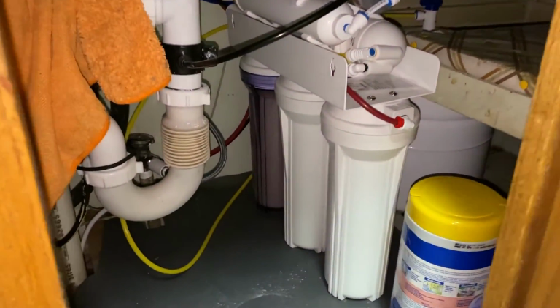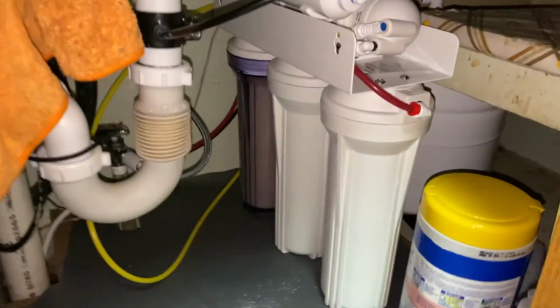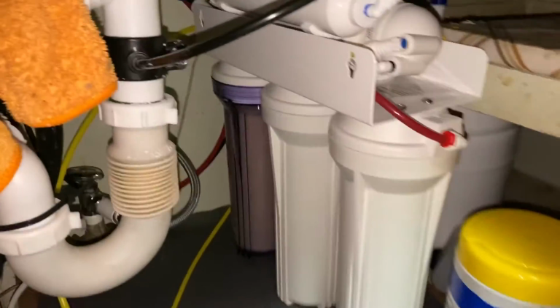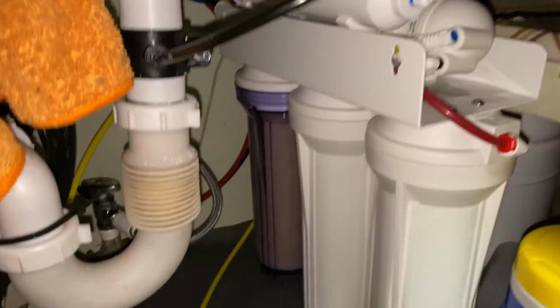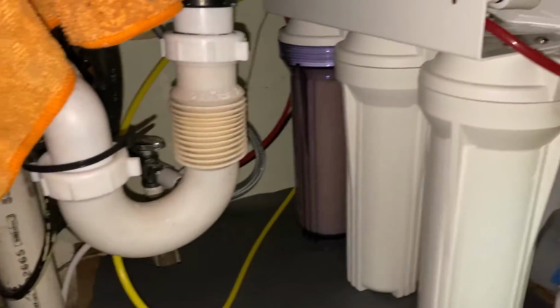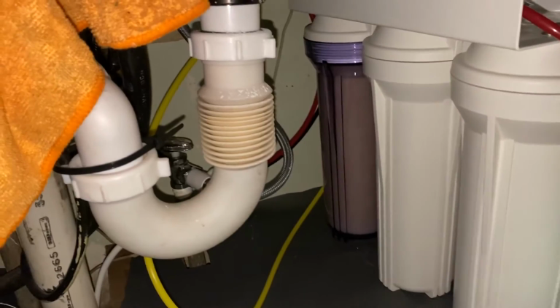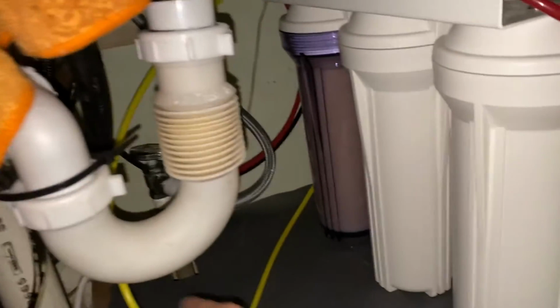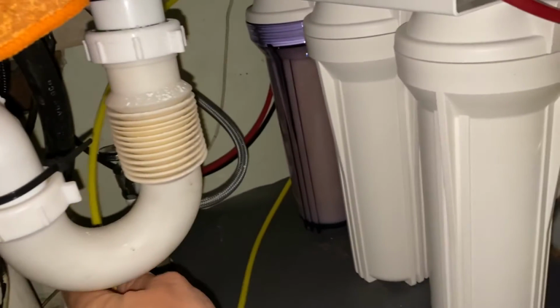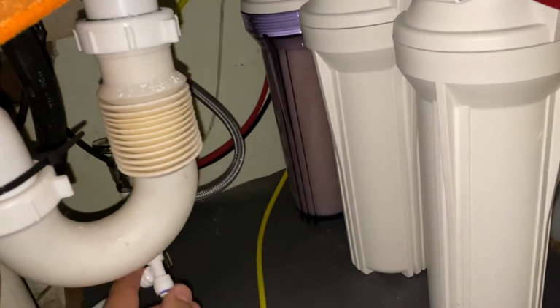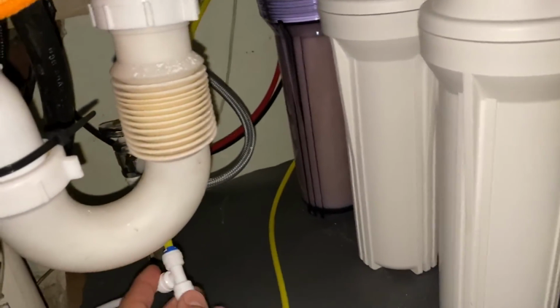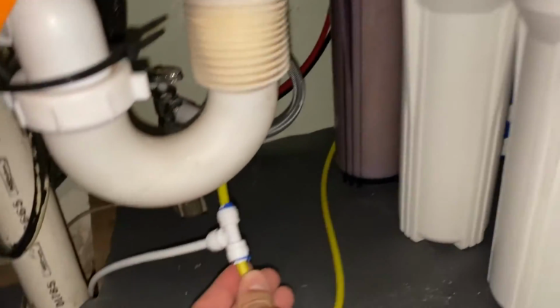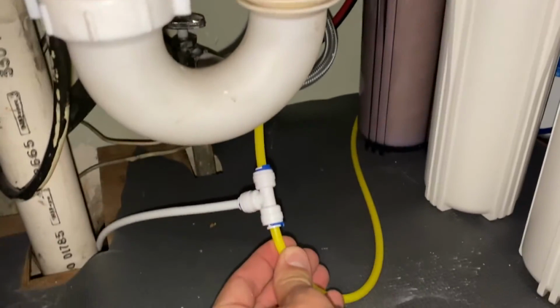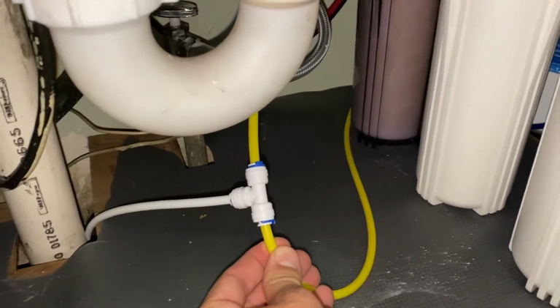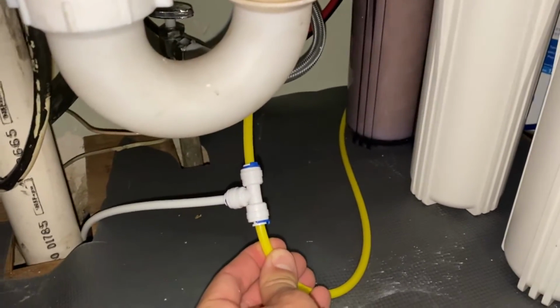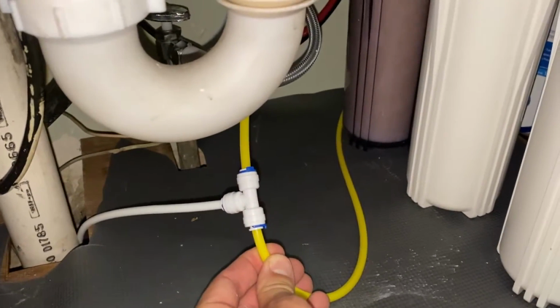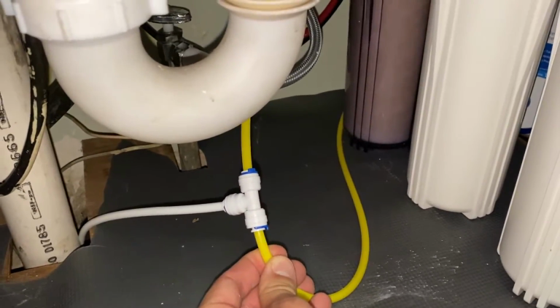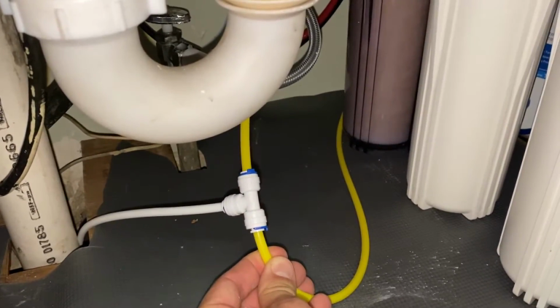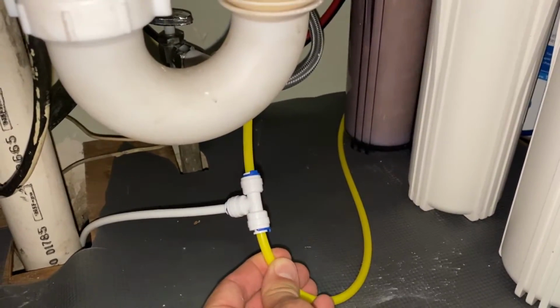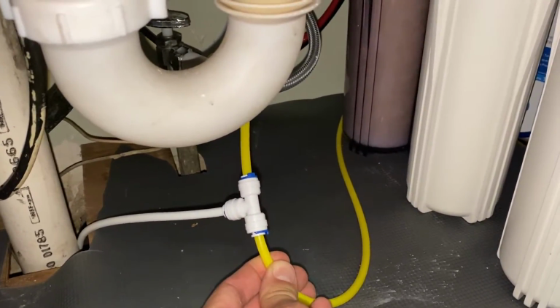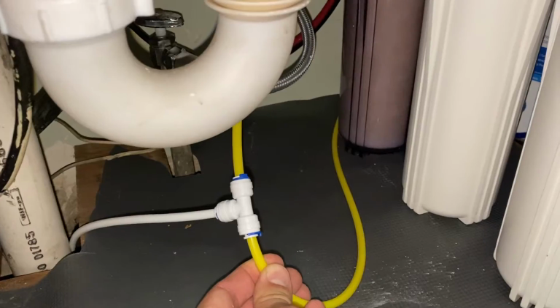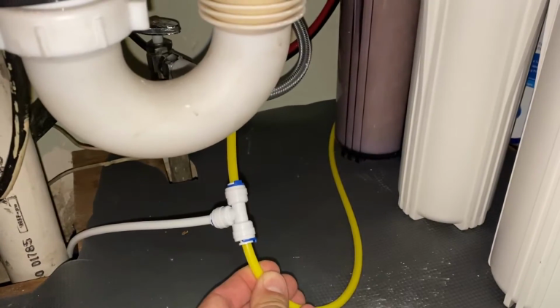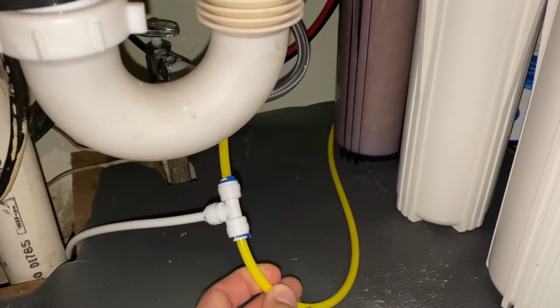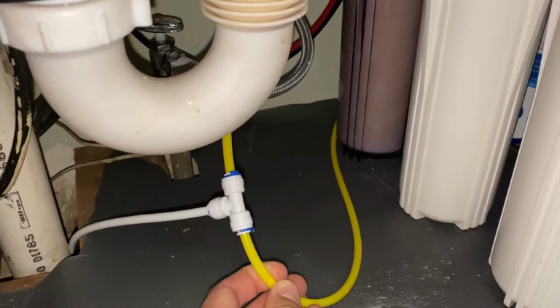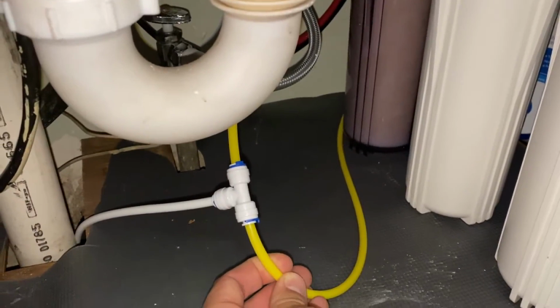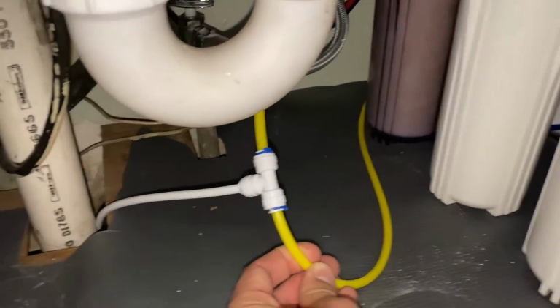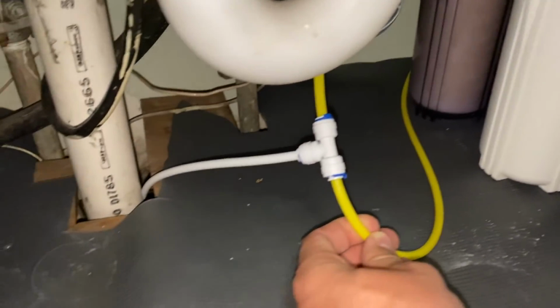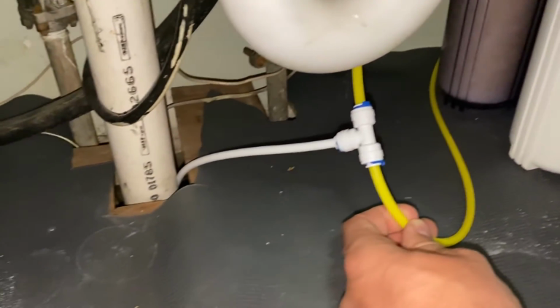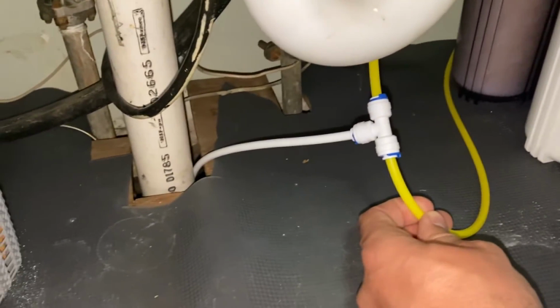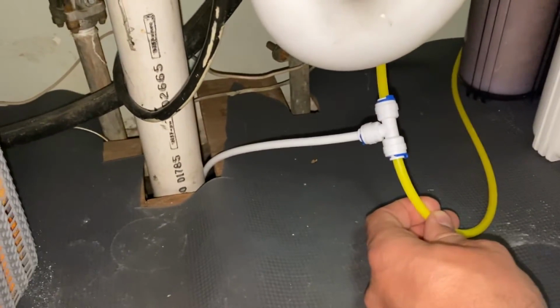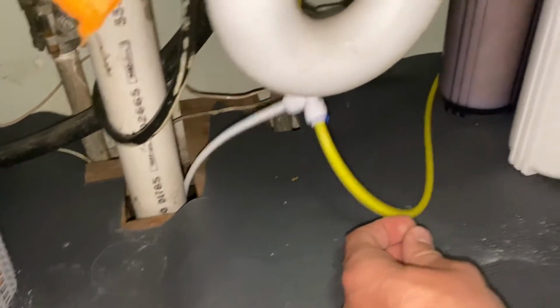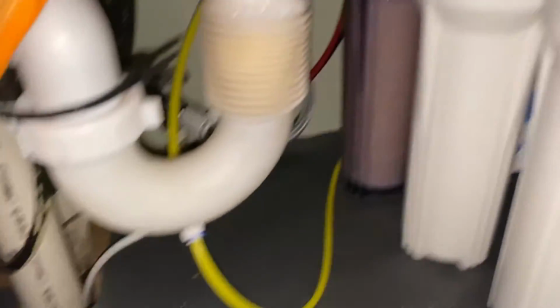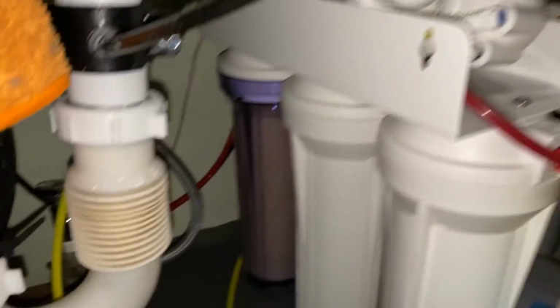You can see right here I have a T valve on the output of my reverse osmosis line. The white line goes to the basement where my container is going to be. Now let the container dry for 24 hours.